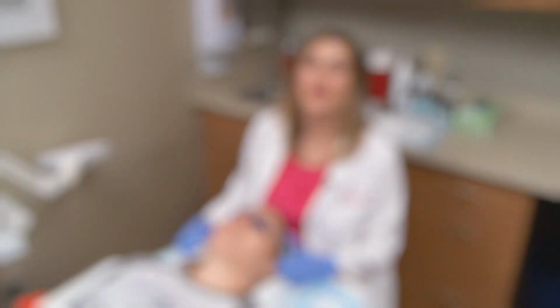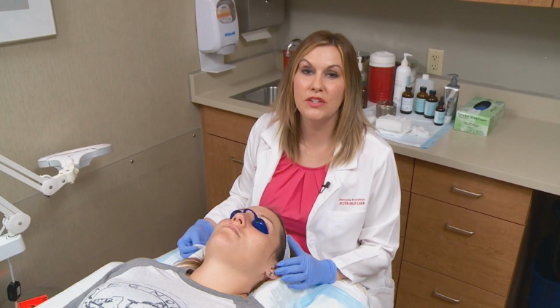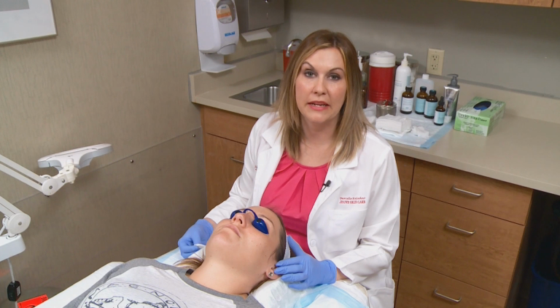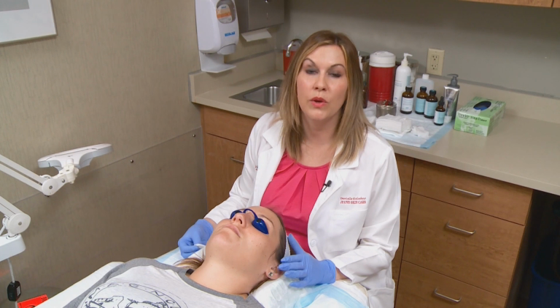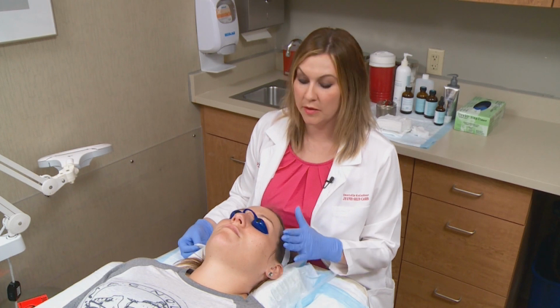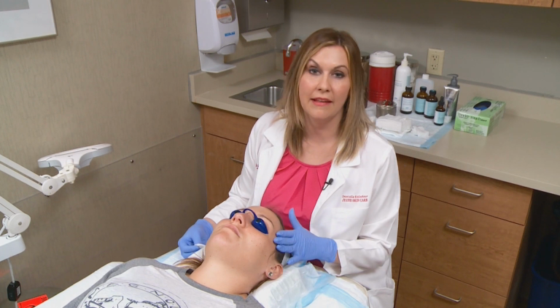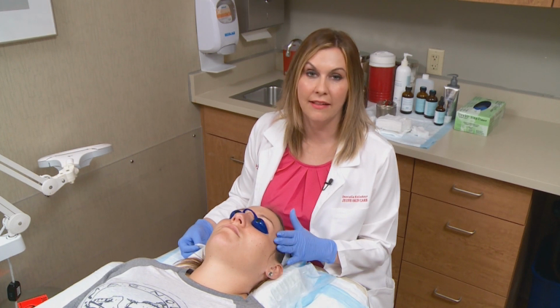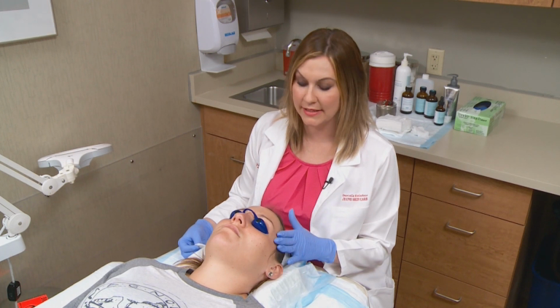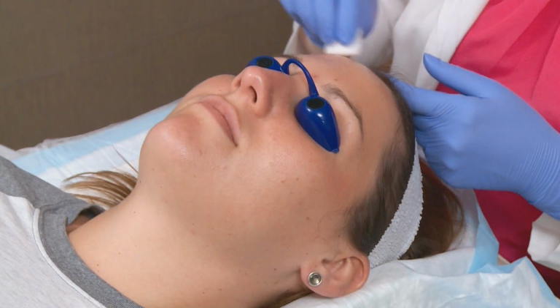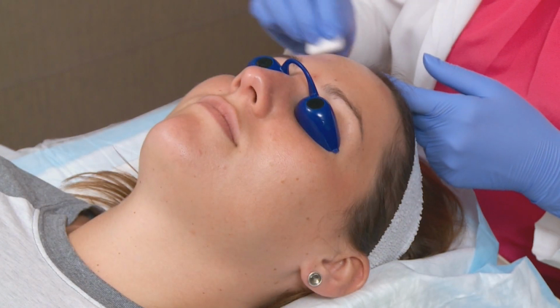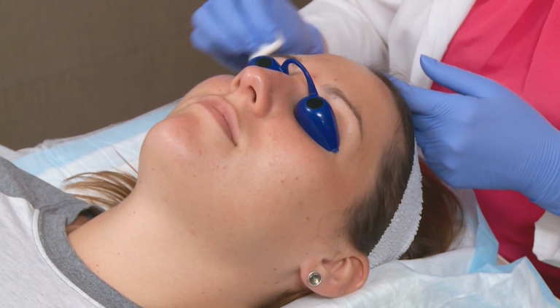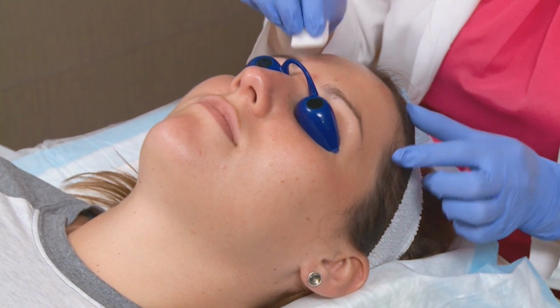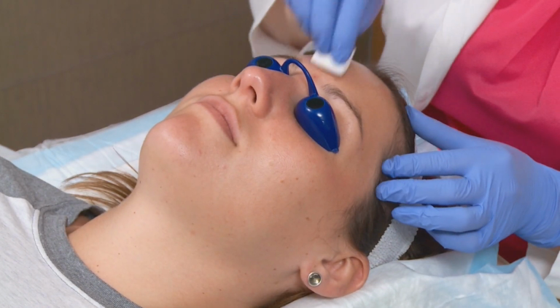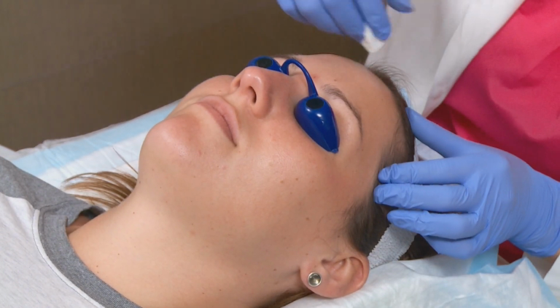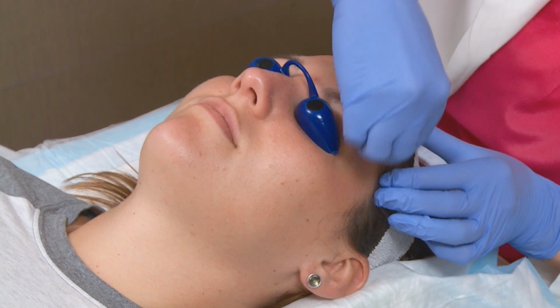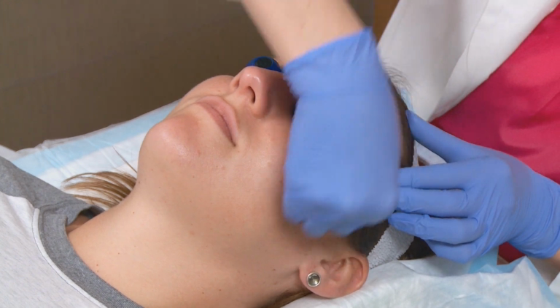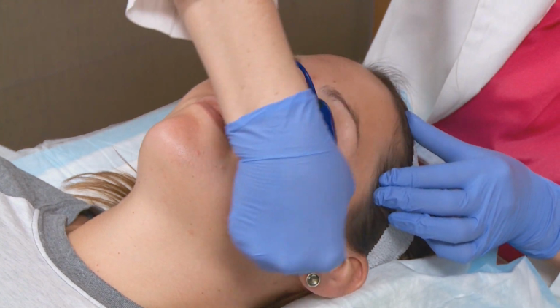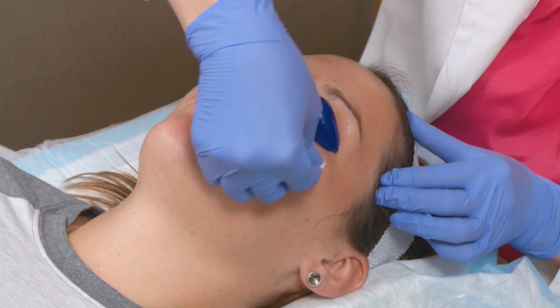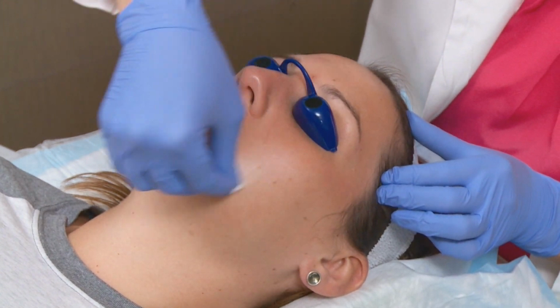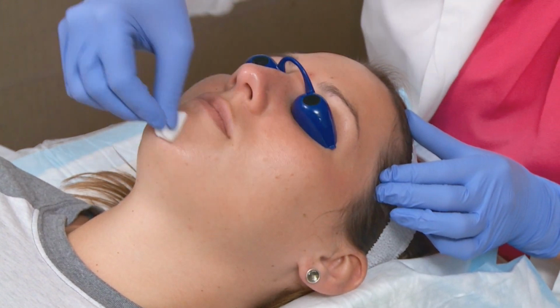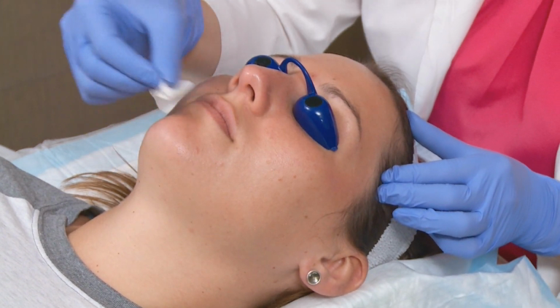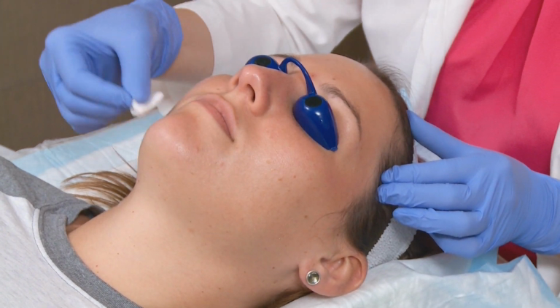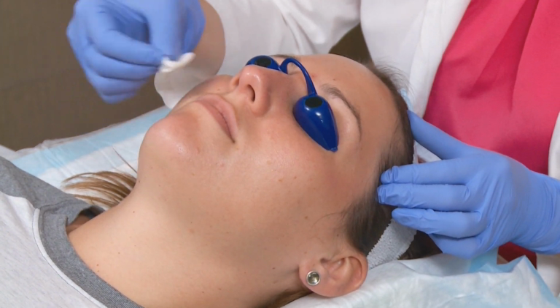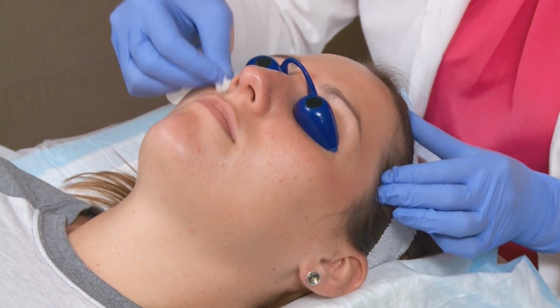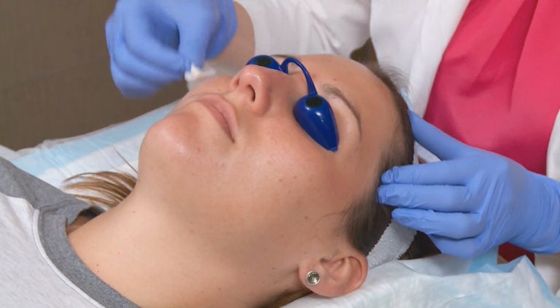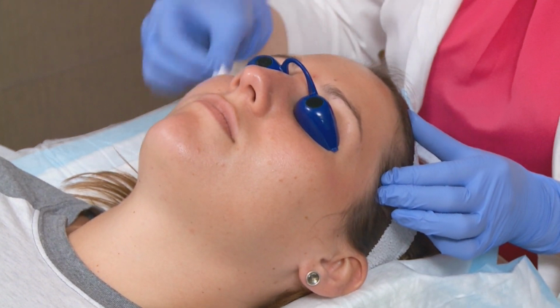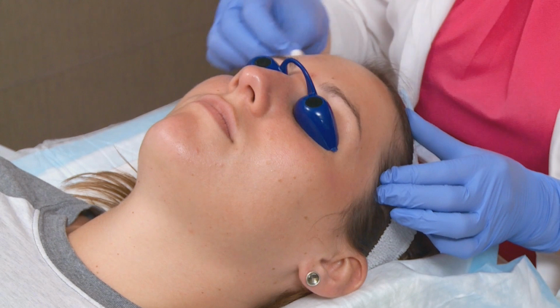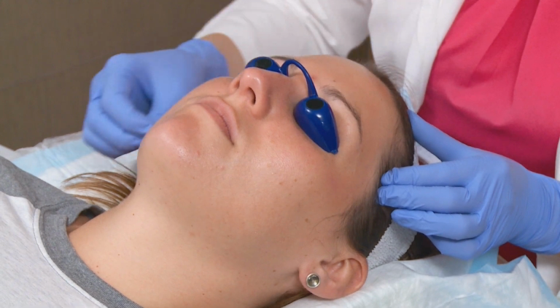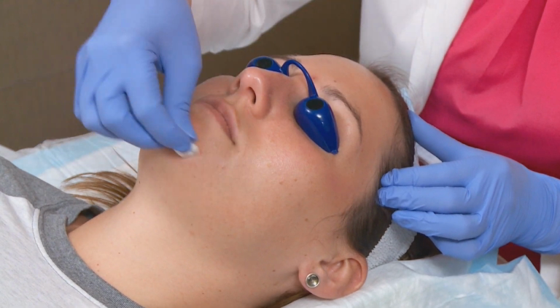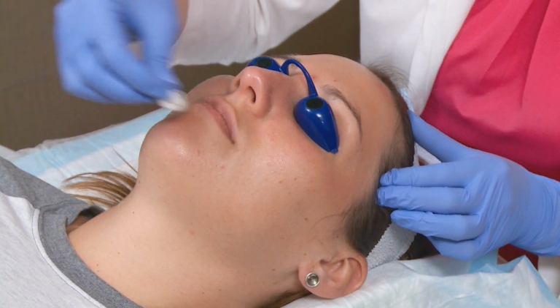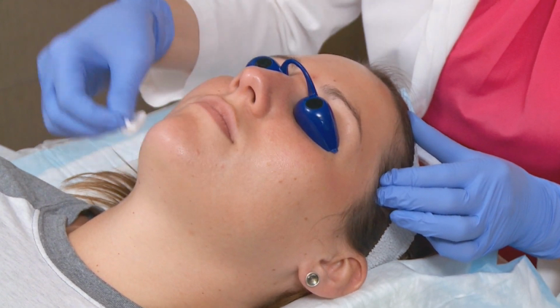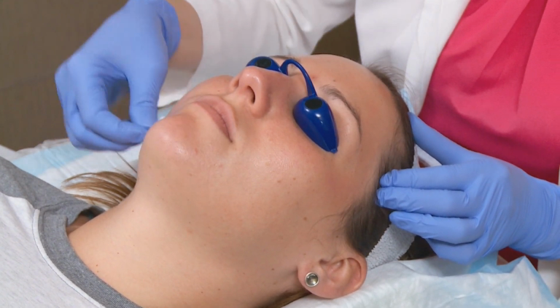After the dermaplaning we are going to apply the glycolic acid to the face. It can feel a little stingy or a little tingly but it calms down pretty fast. Glycolic acids are one of the most popular exfoliations and it's also made from sugarcane.